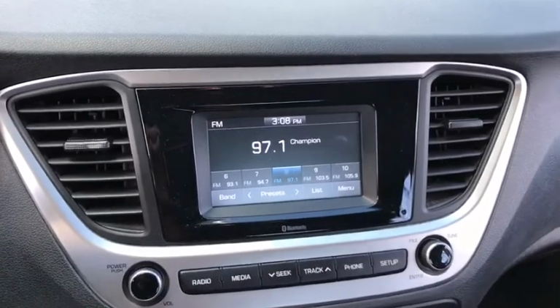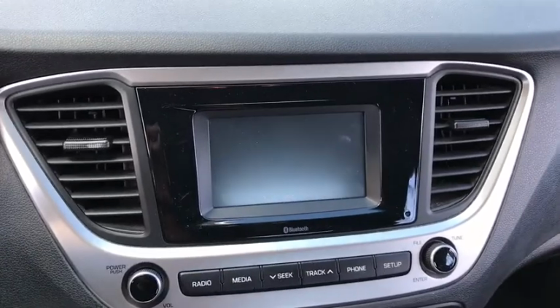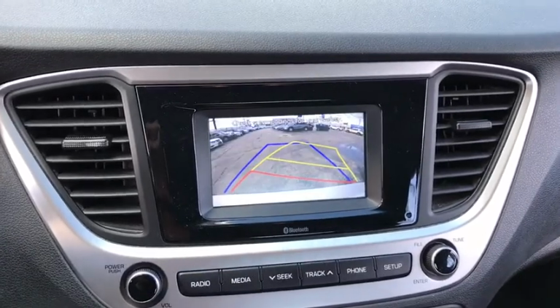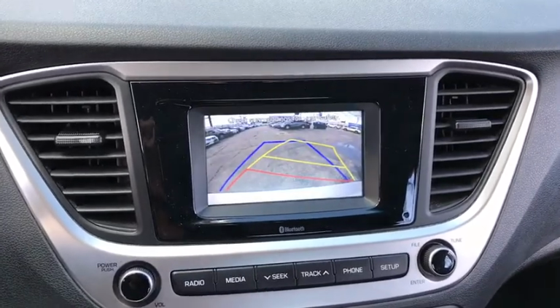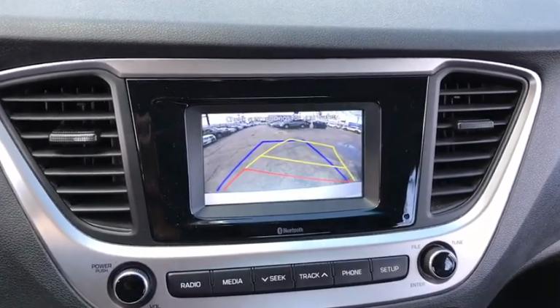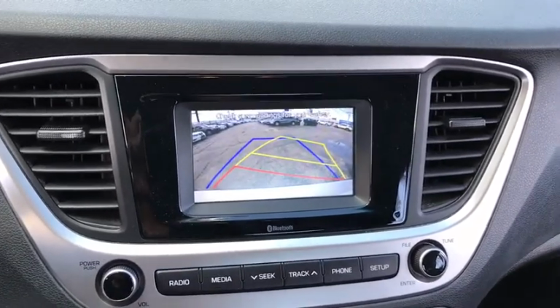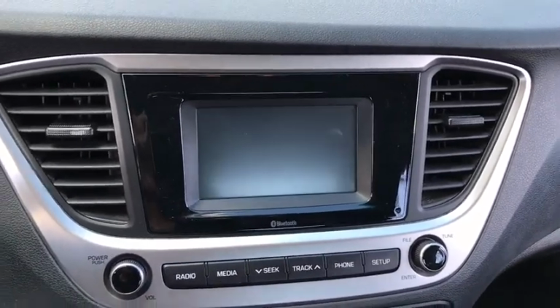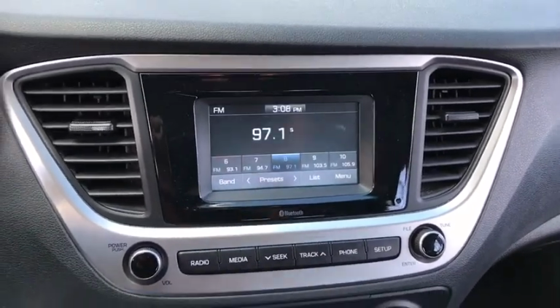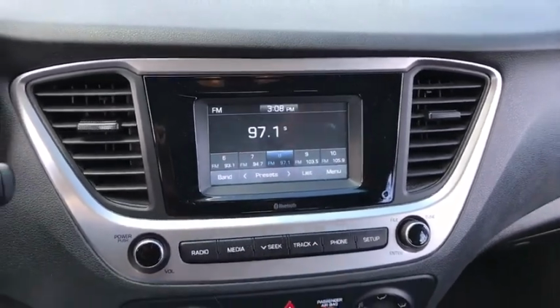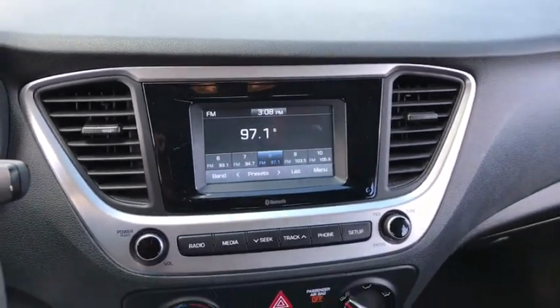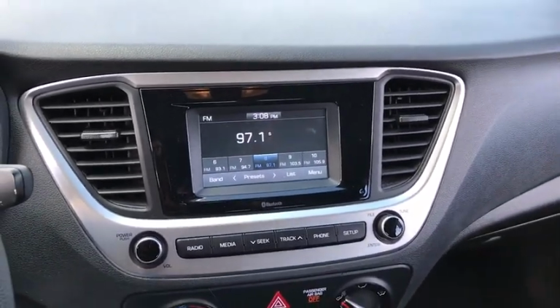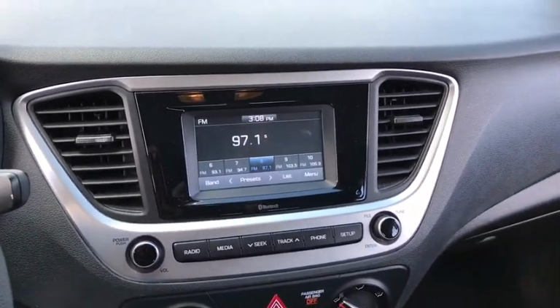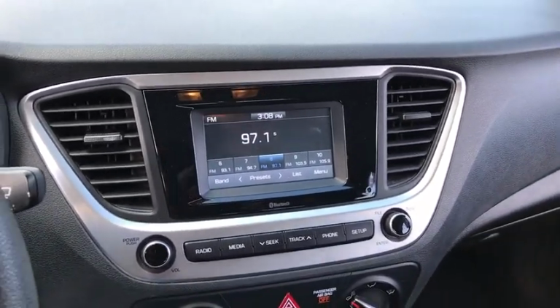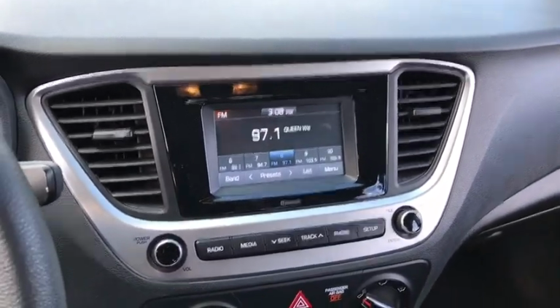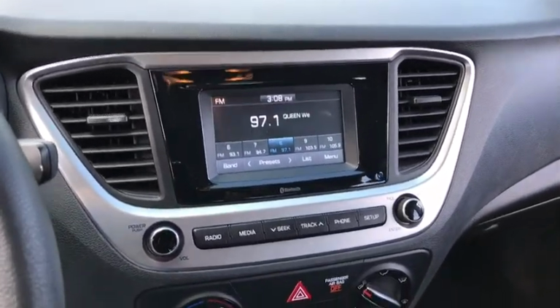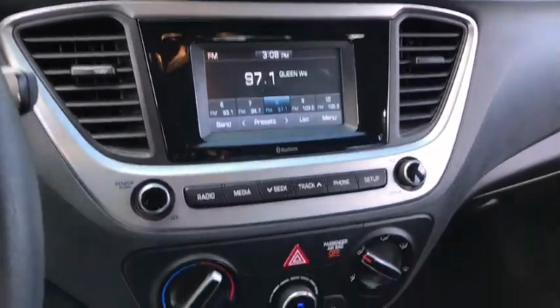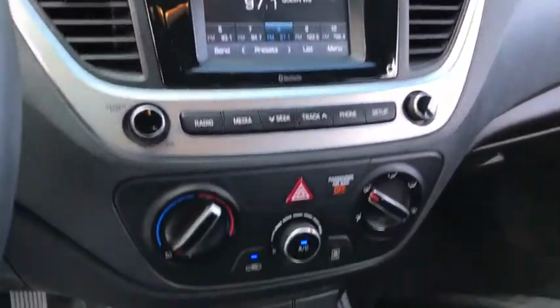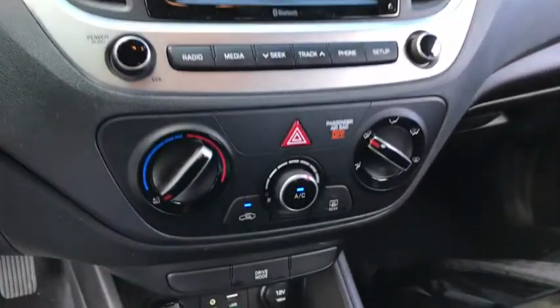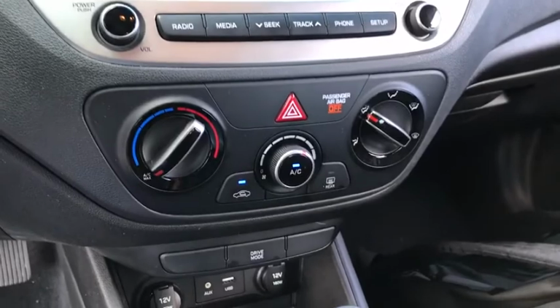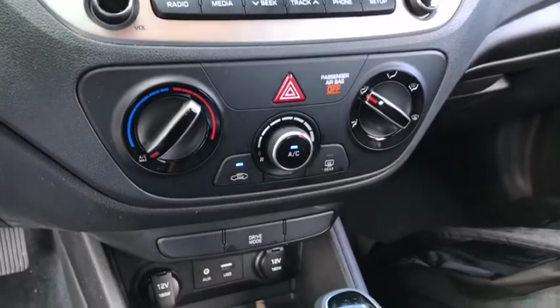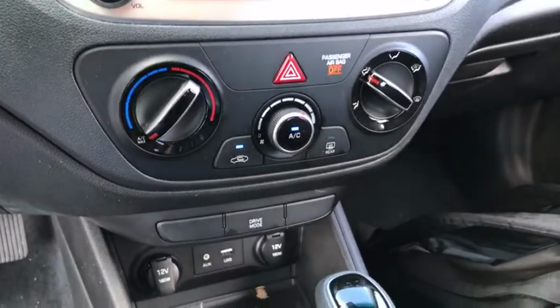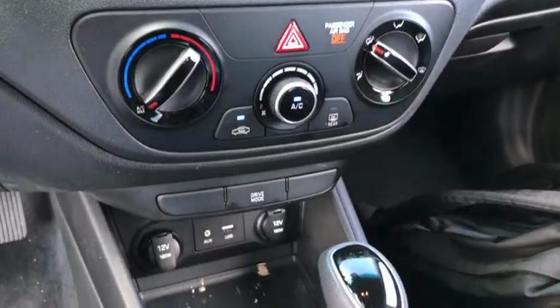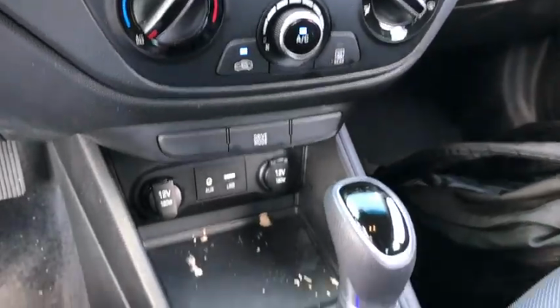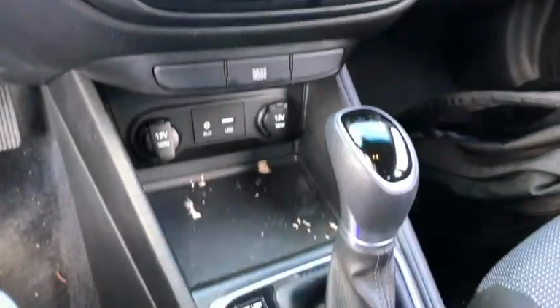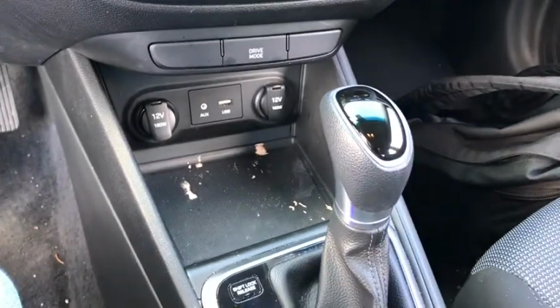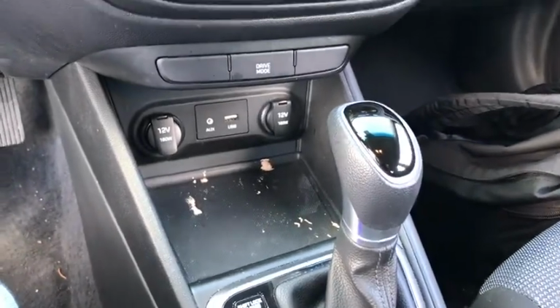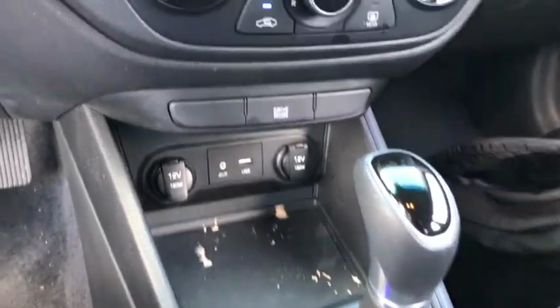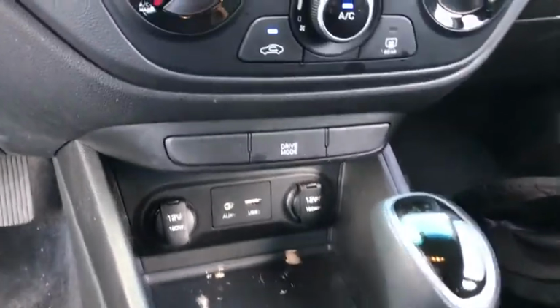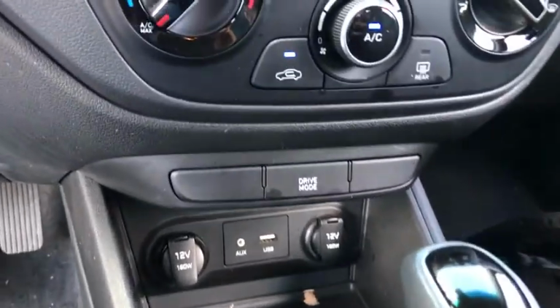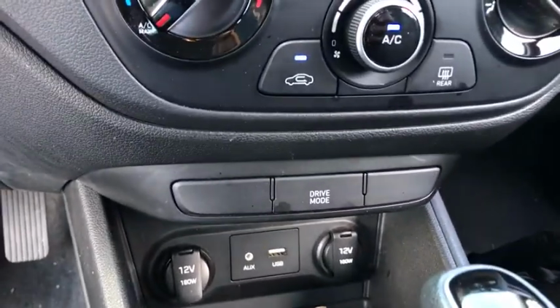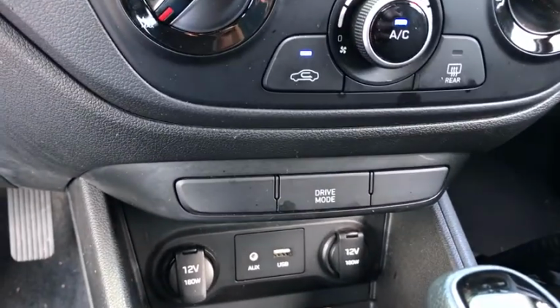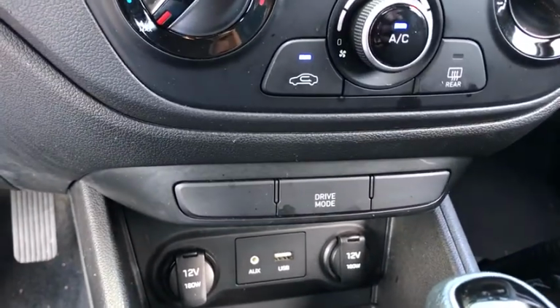Remote keyless entry, brake assist, tachometer, cloth seat trim, front reading lamps, front bucket seats, driver vanity mirror, tilt steering wheel.